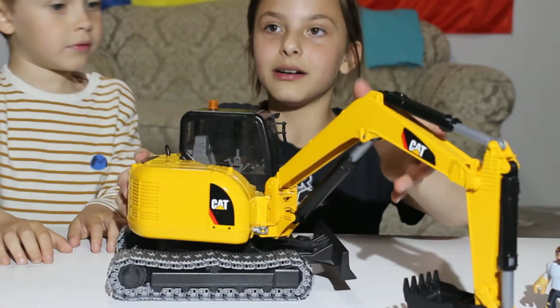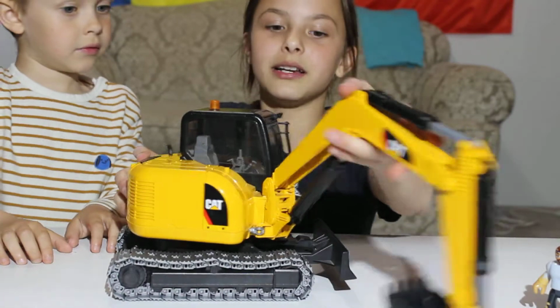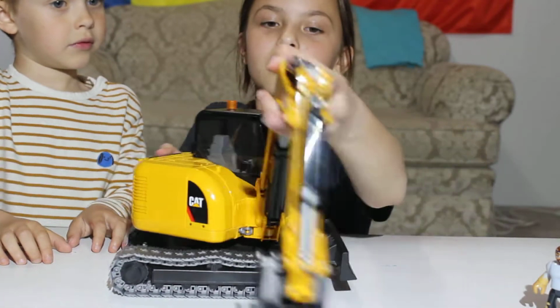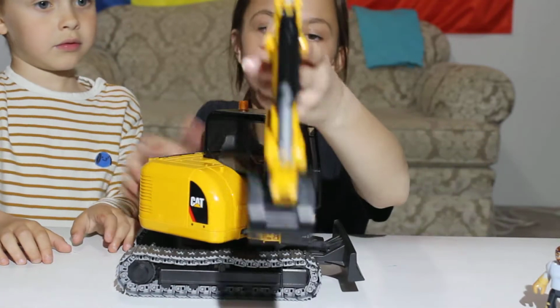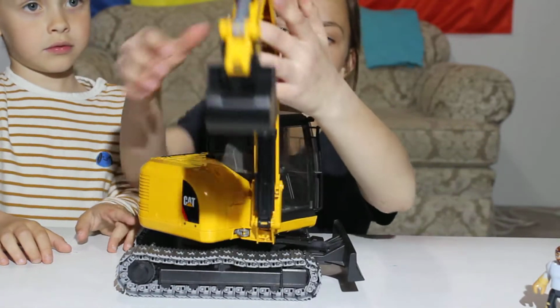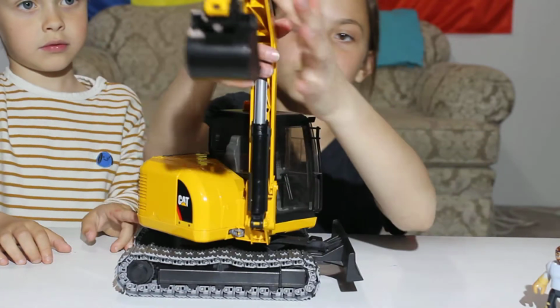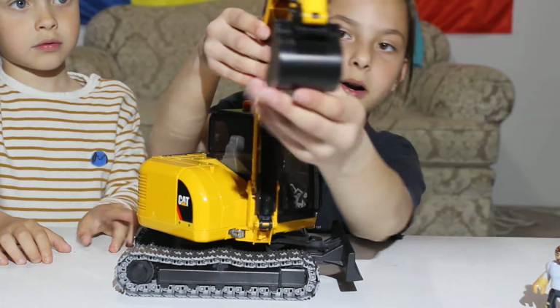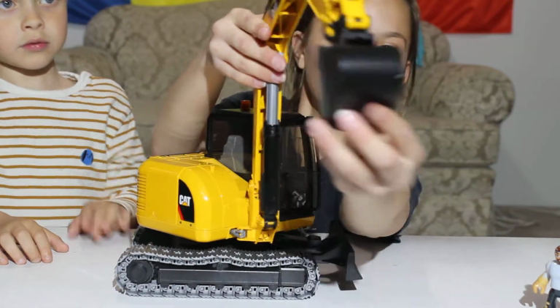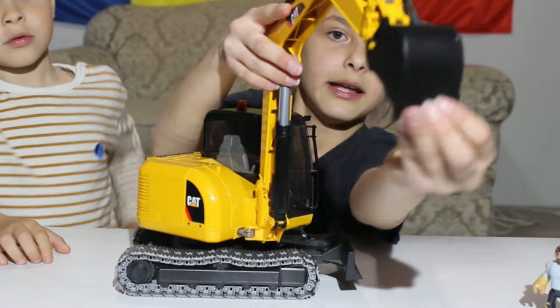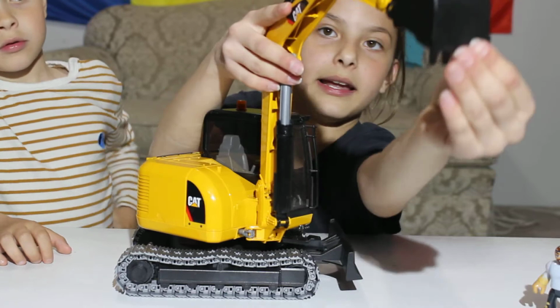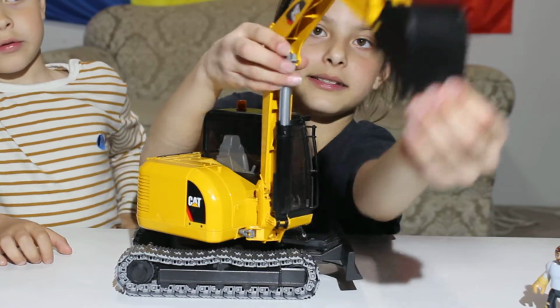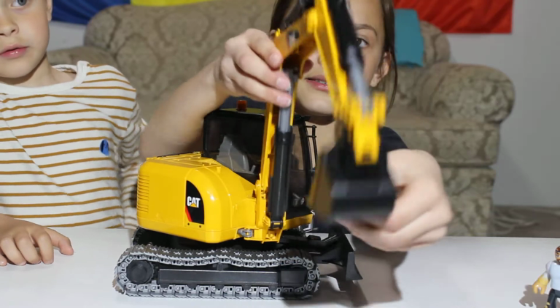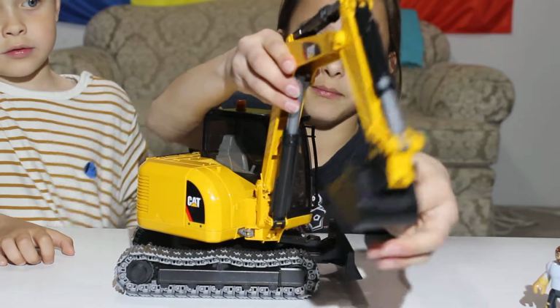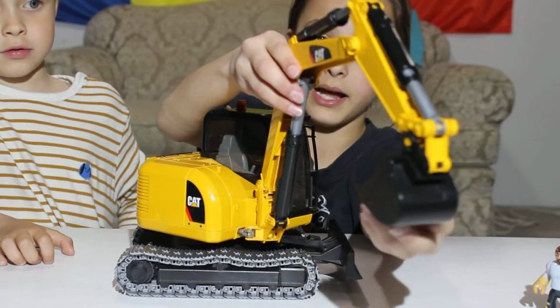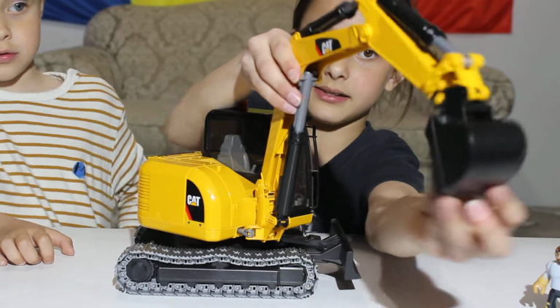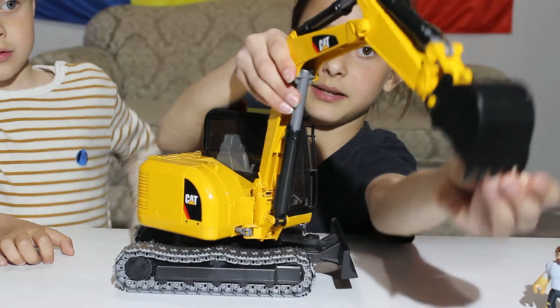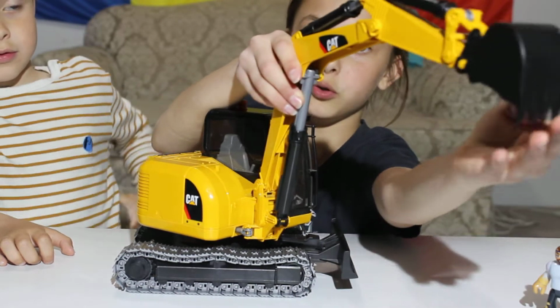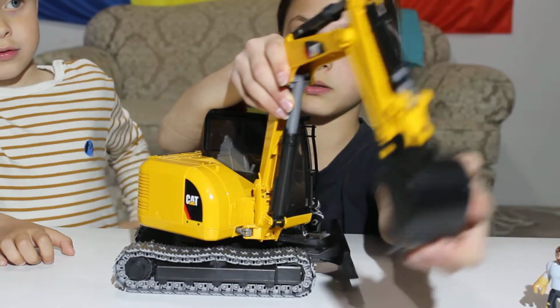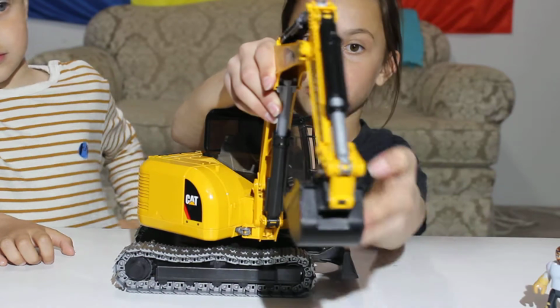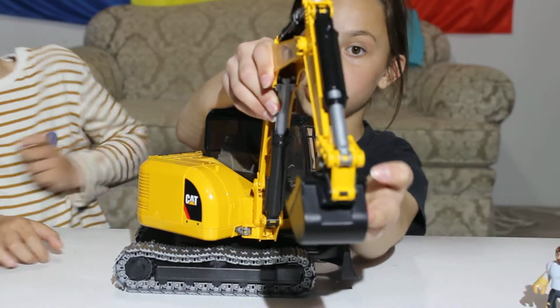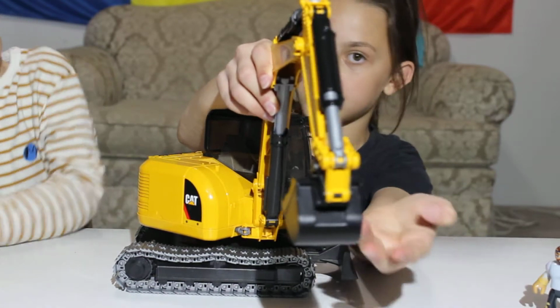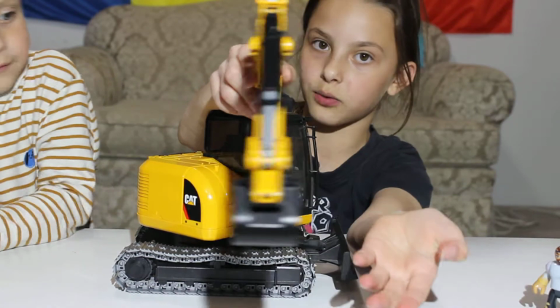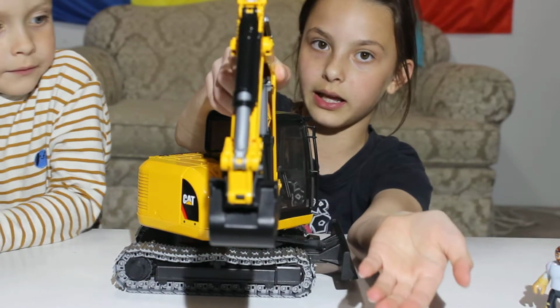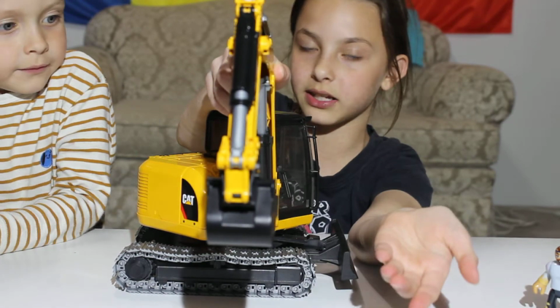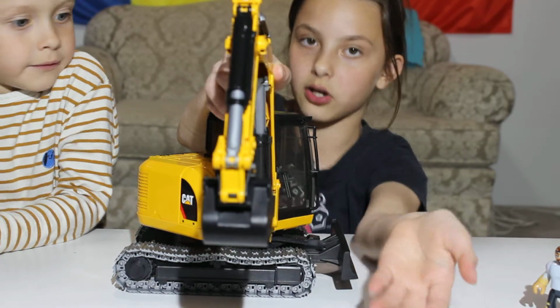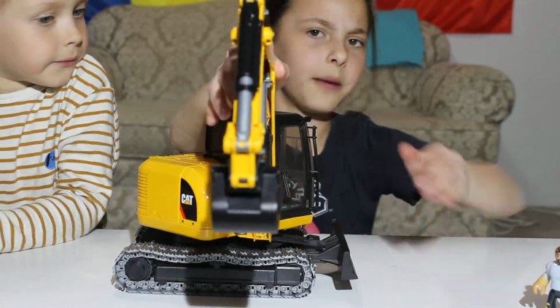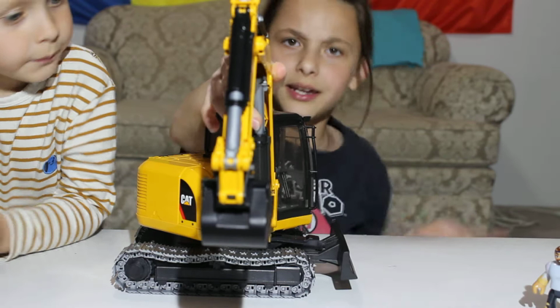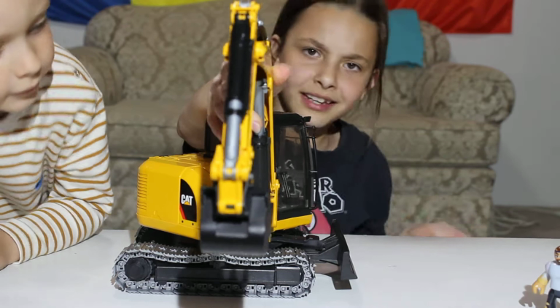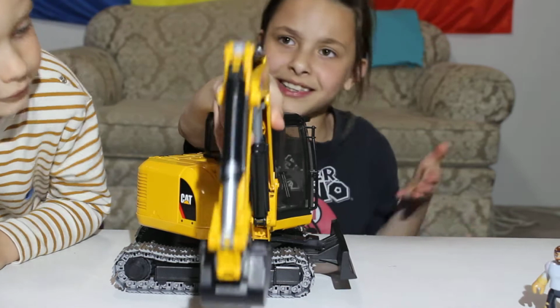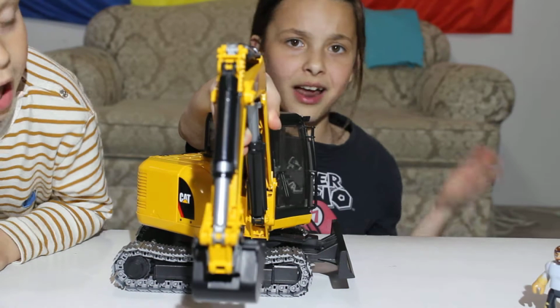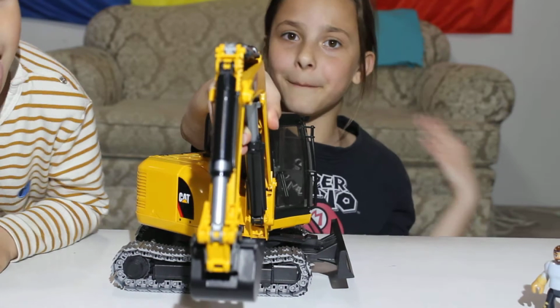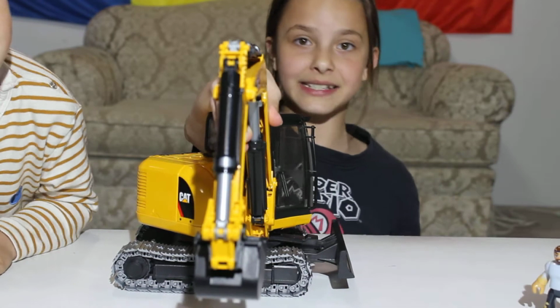Right here, this scooper — it bends, it moves around just like a real excavator. Isn't that amazing?